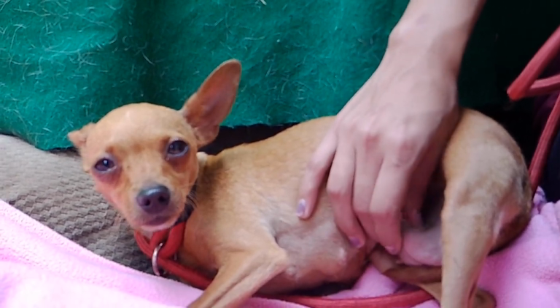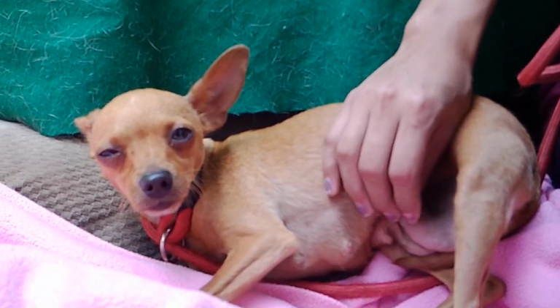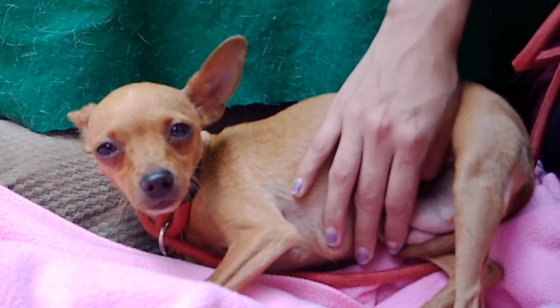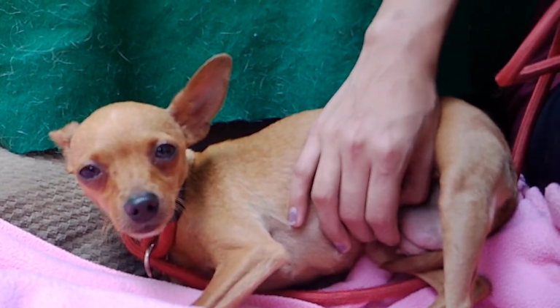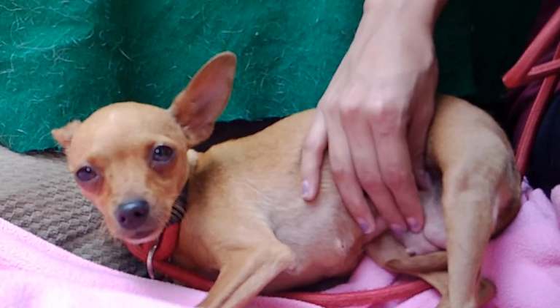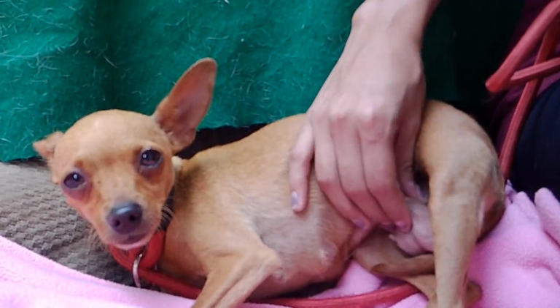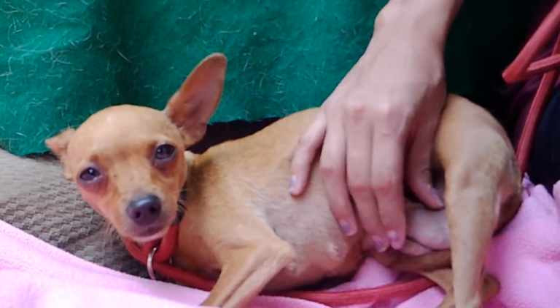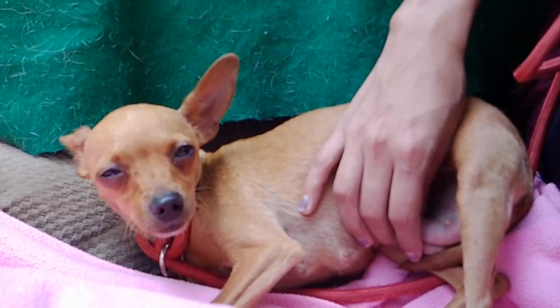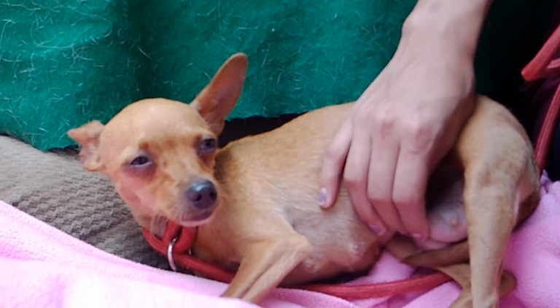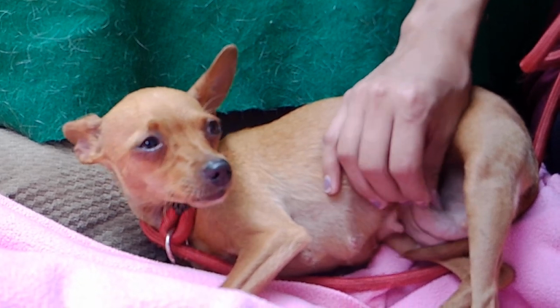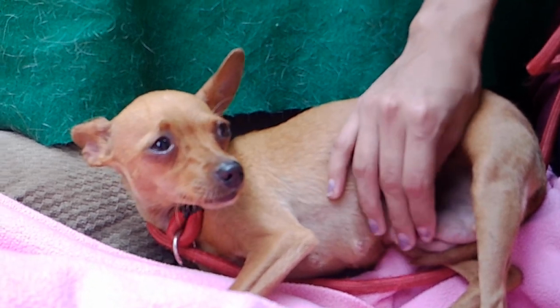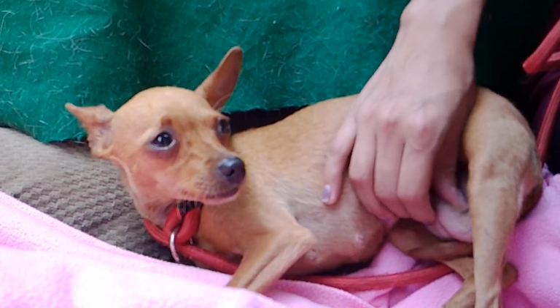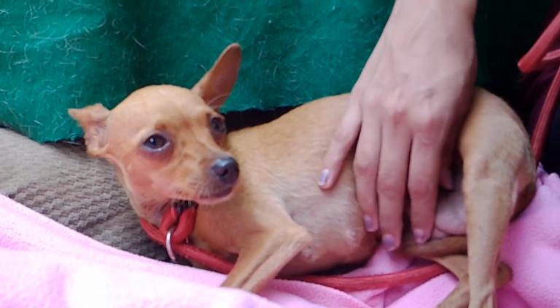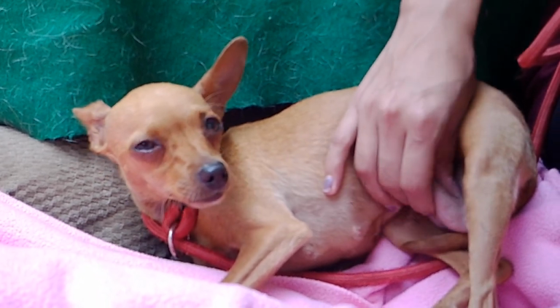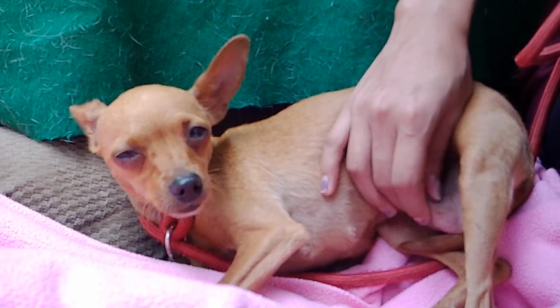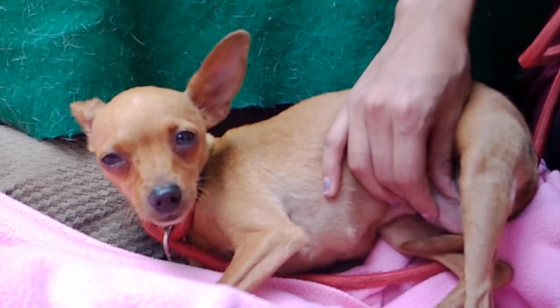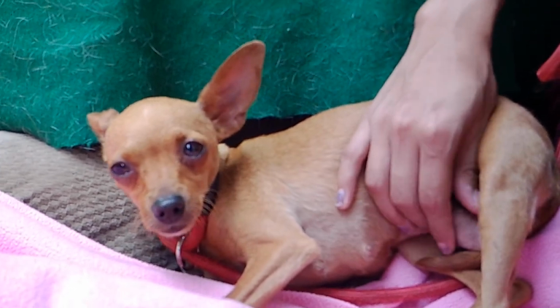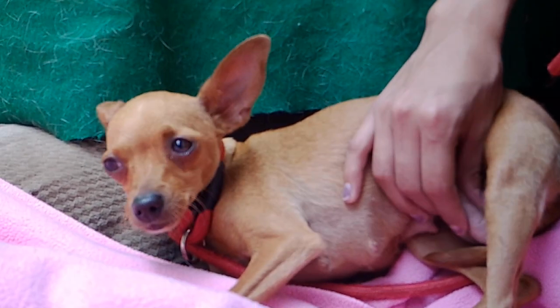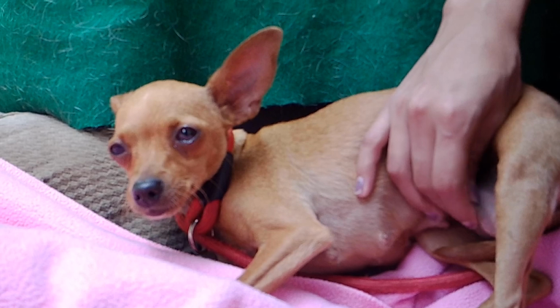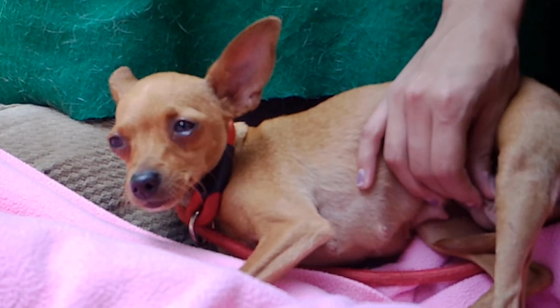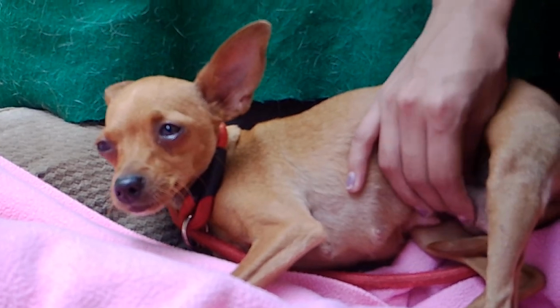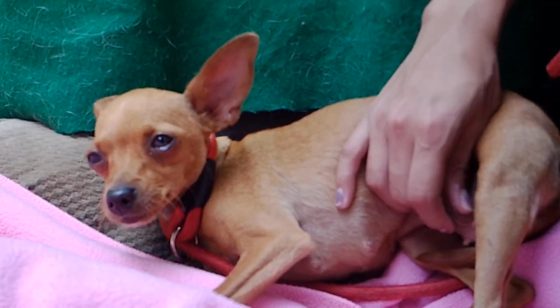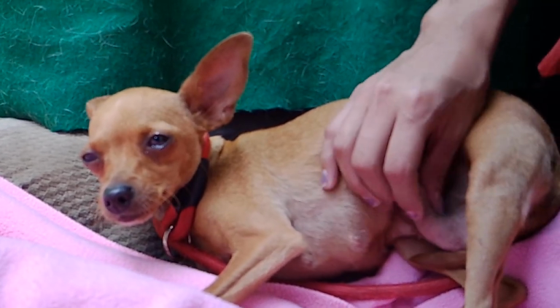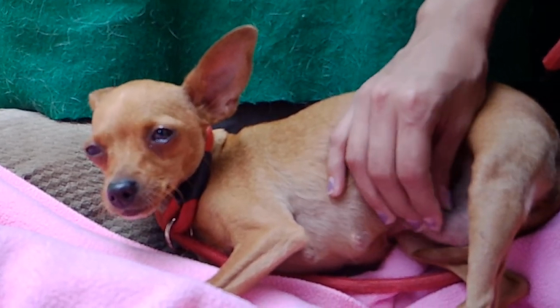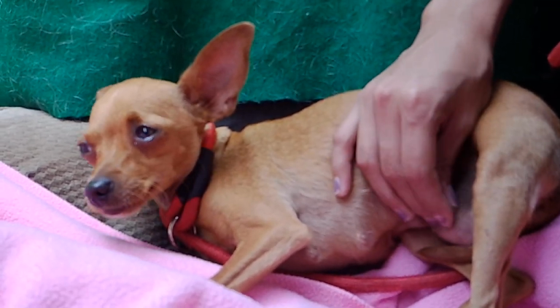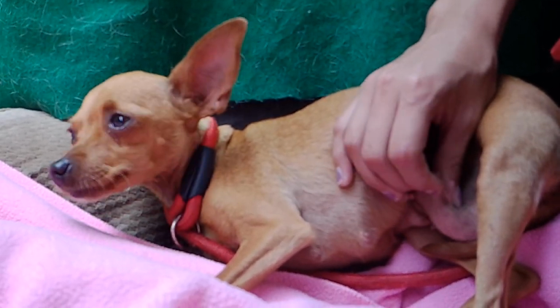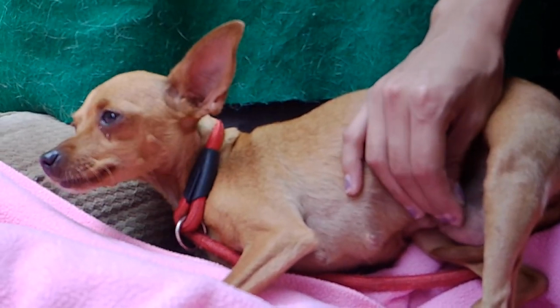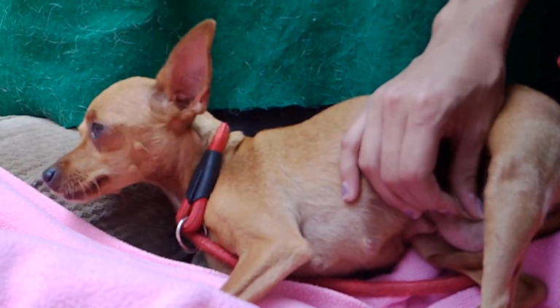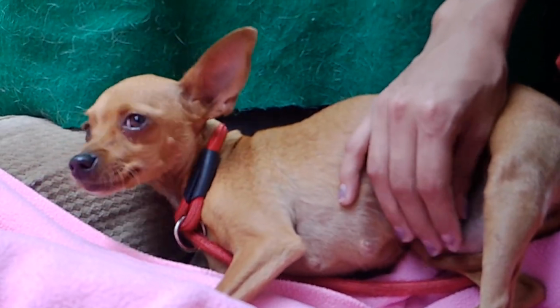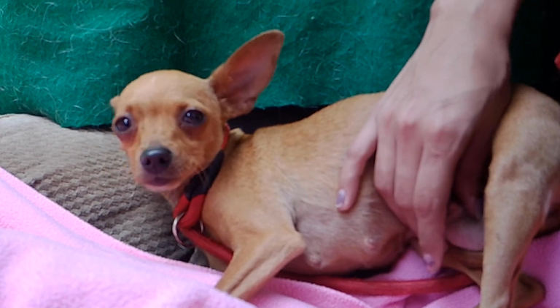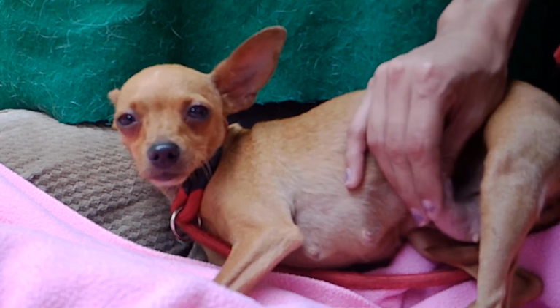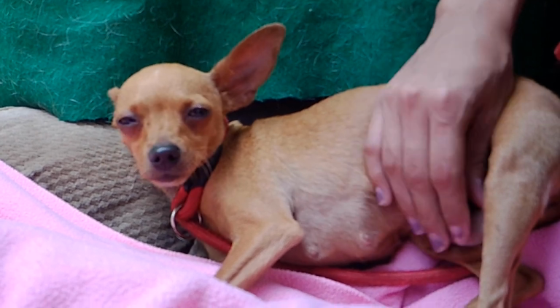She's not very vocal, so she'd be a good maybe apartment dog. If you need a smaller dog for apartment style living, she'd definitely be a good candidate.